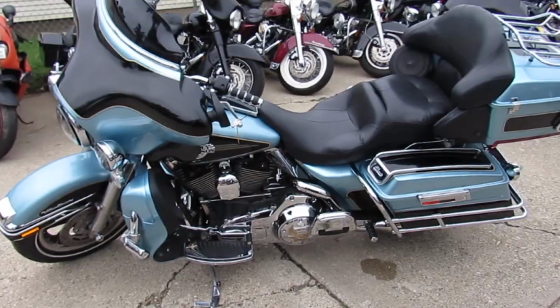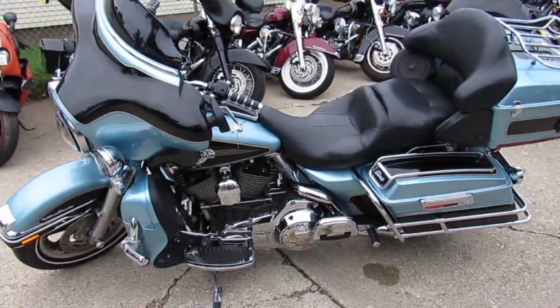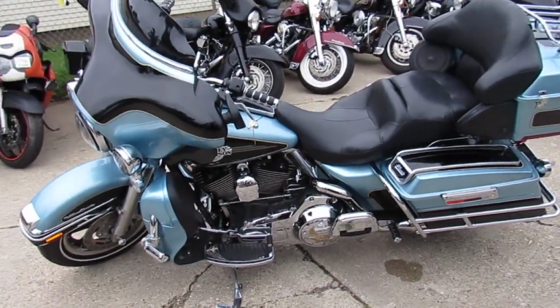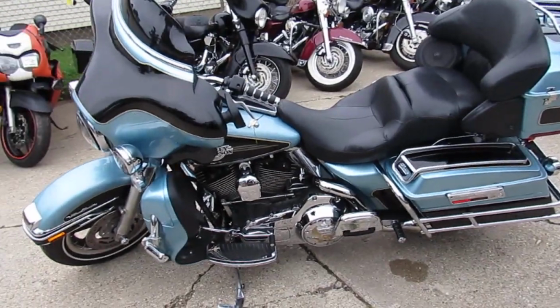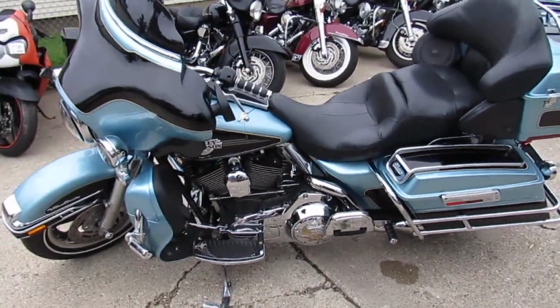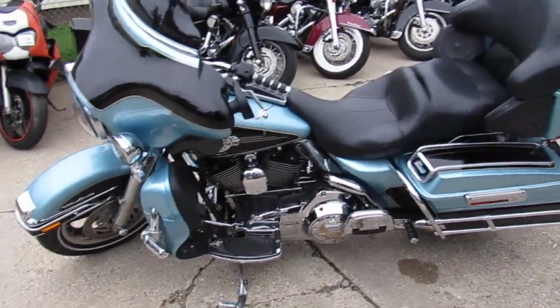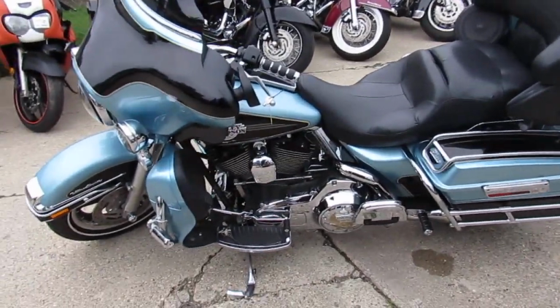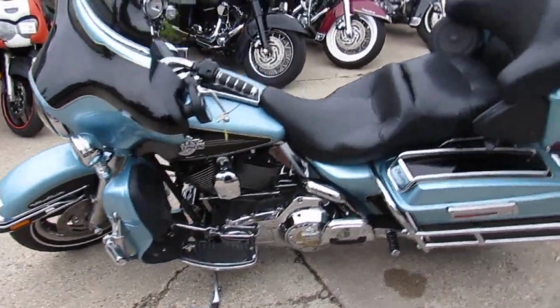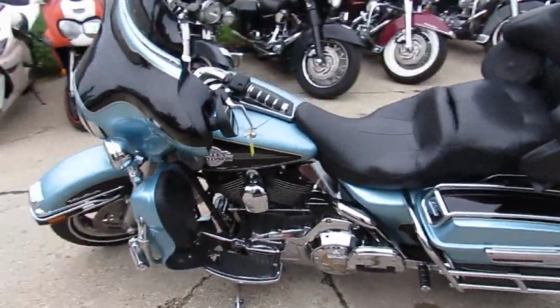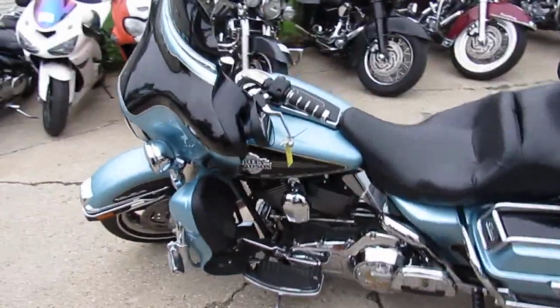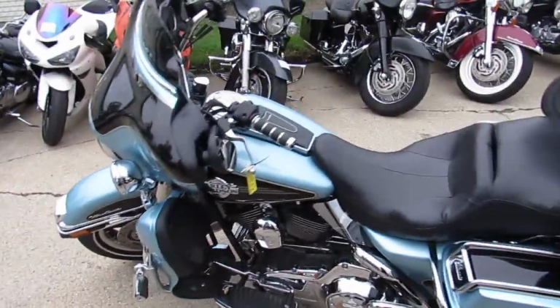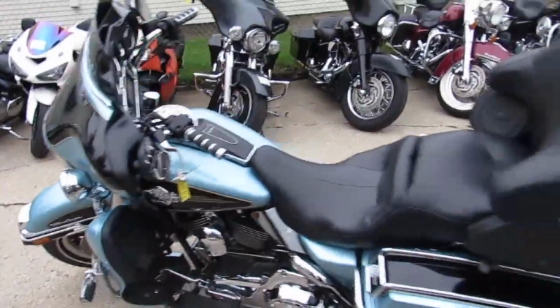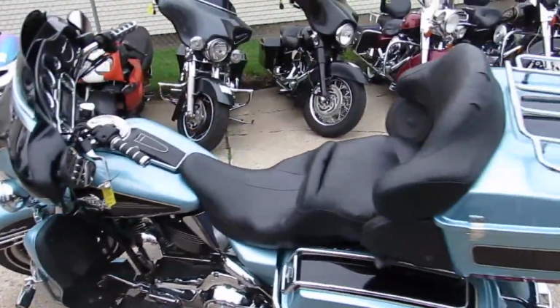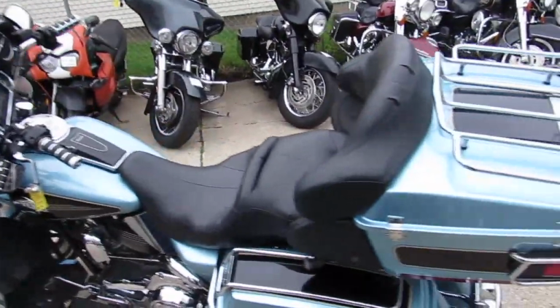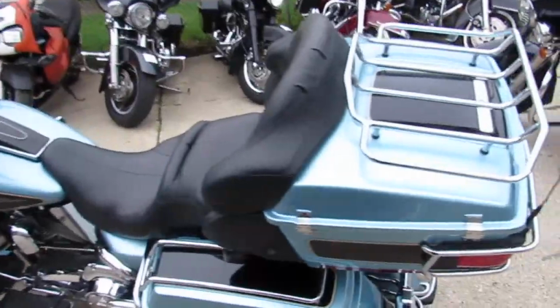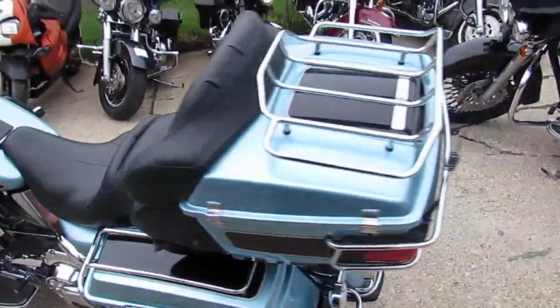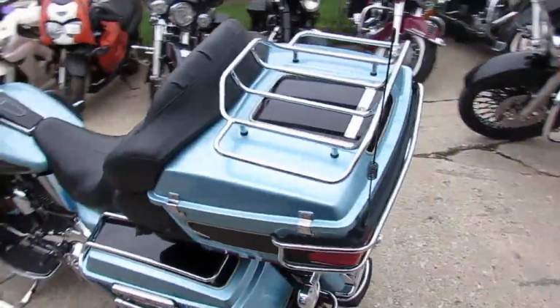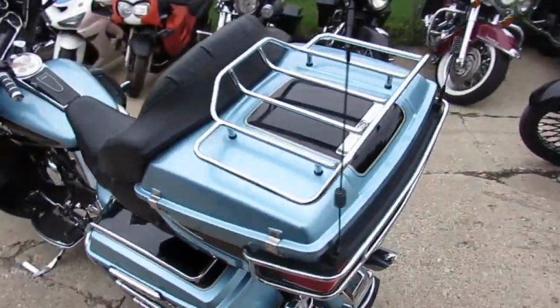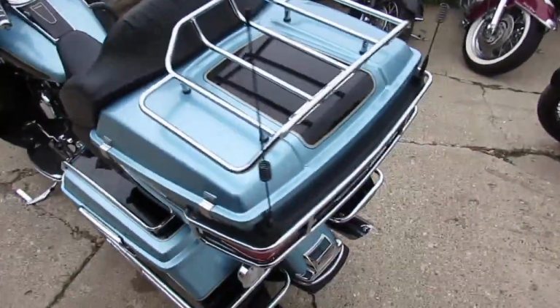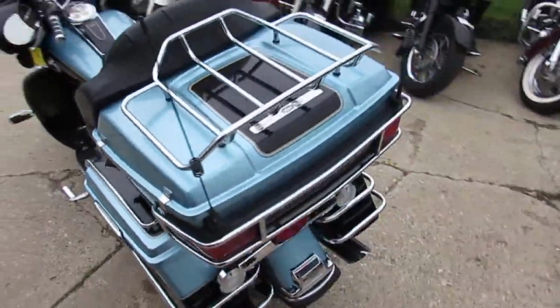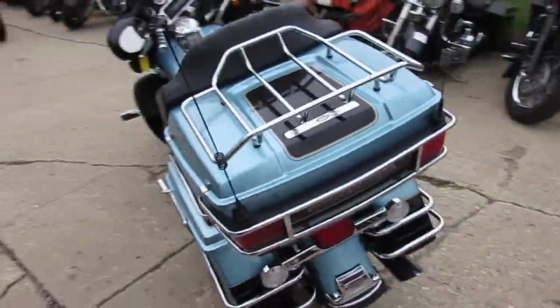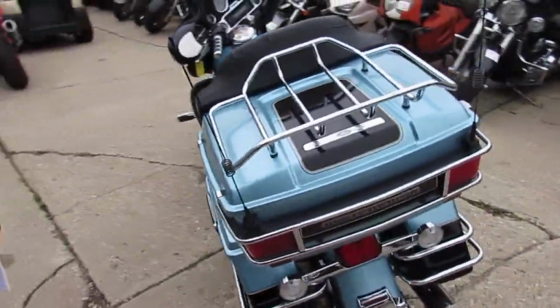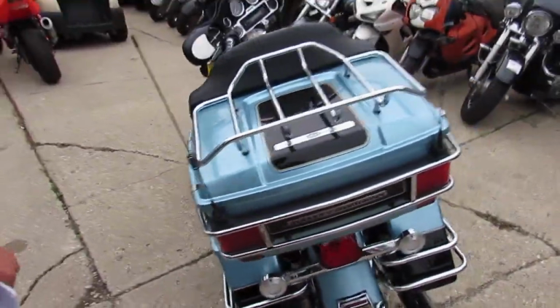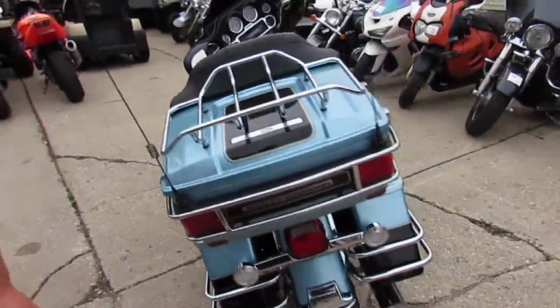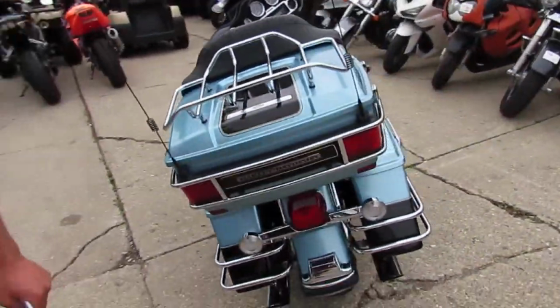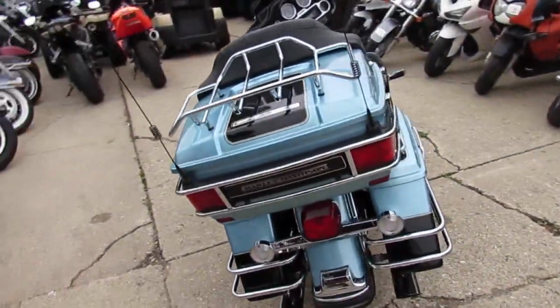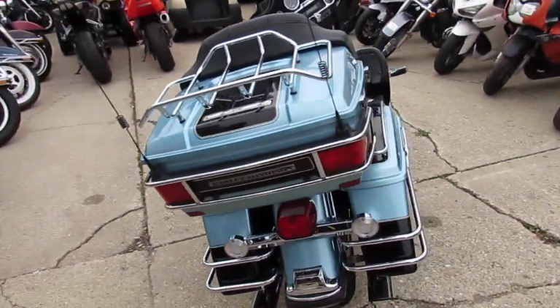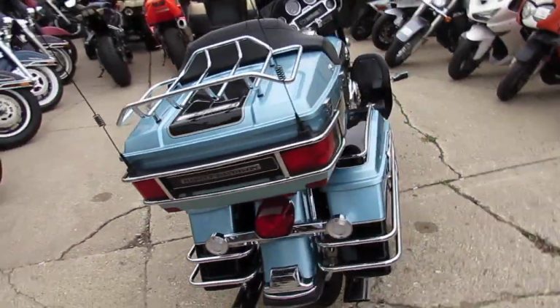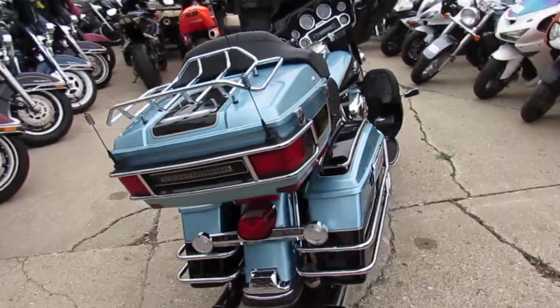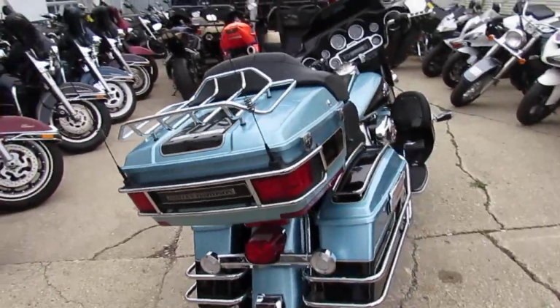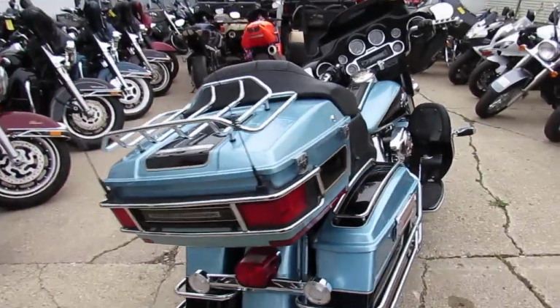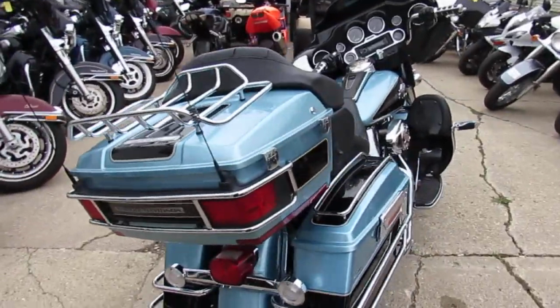Hey guys, it's Approval Power Sports. There's a ton of riding season left — we're in the beginning of August. We just got another semi-load of Harleys in. We're going to do a bunch of videos for you today, so keep an eye on our website, our YouTube channel, and our Facebook page.